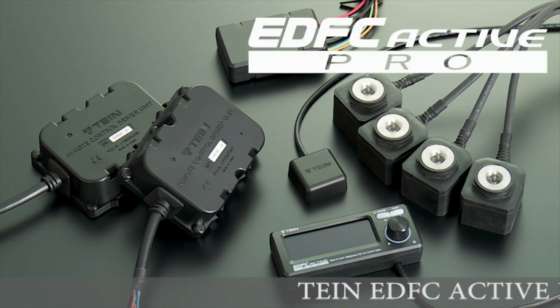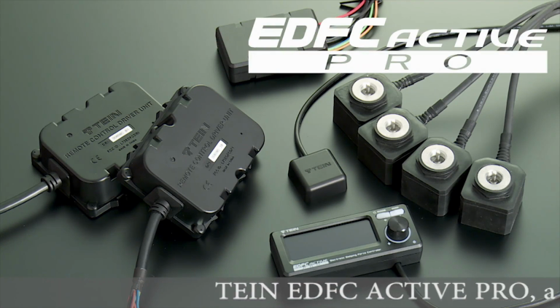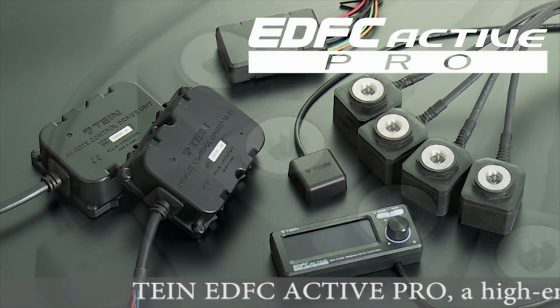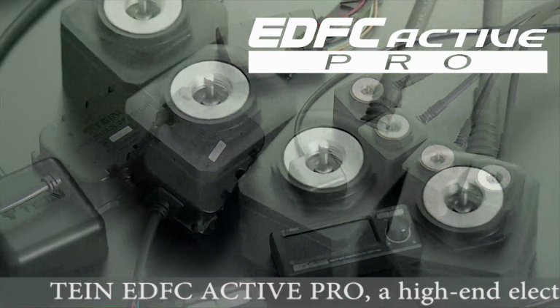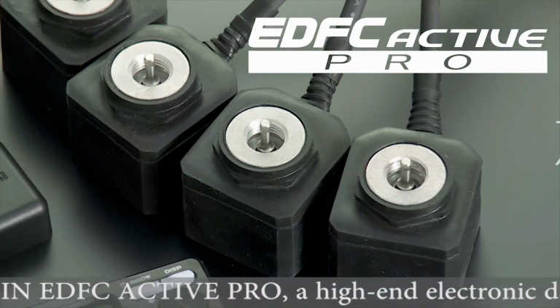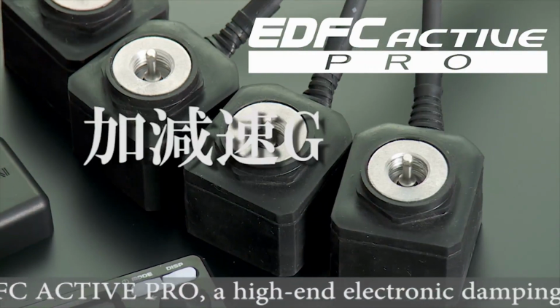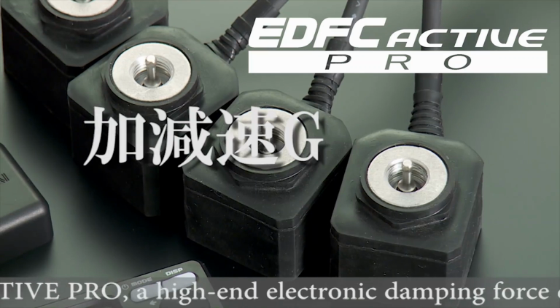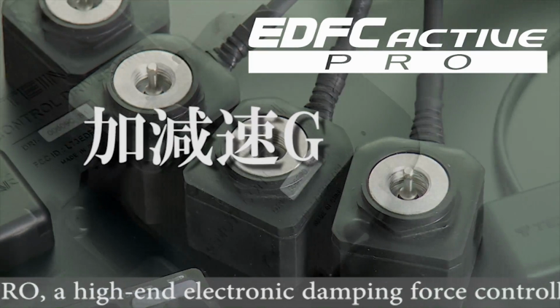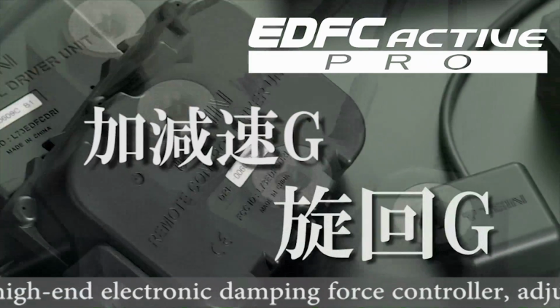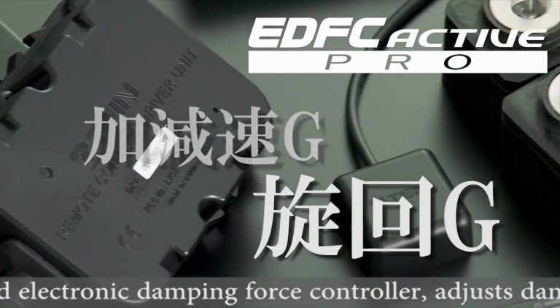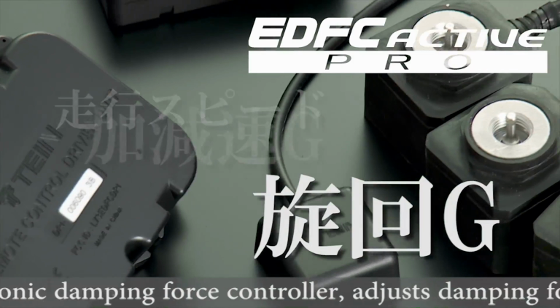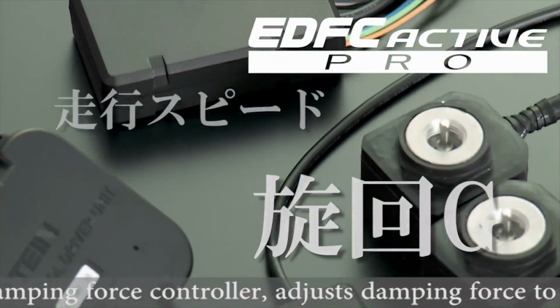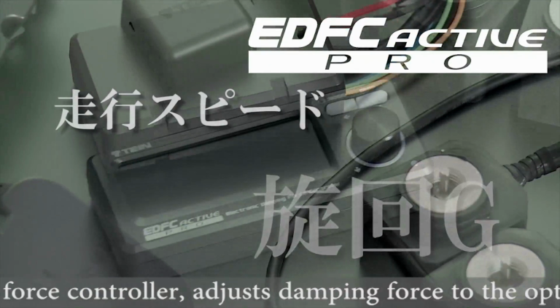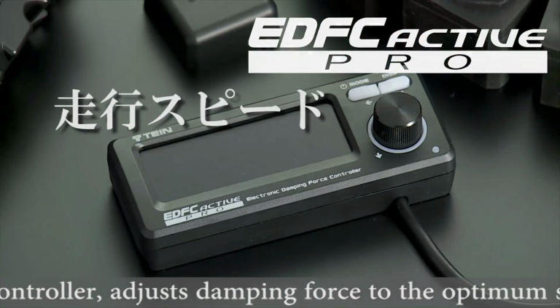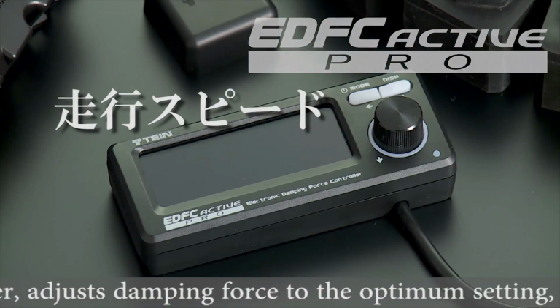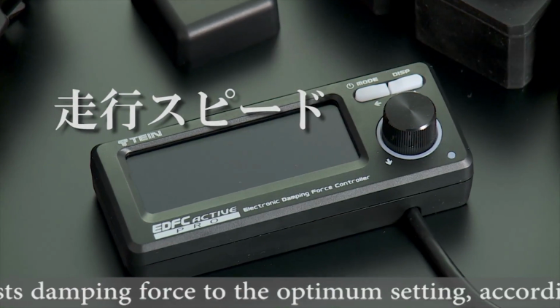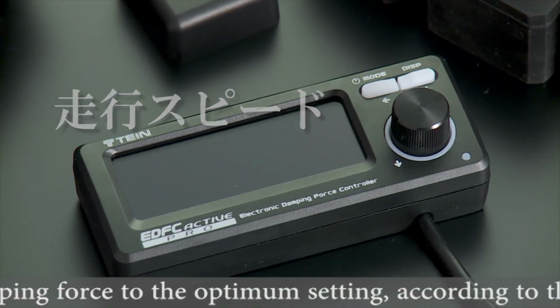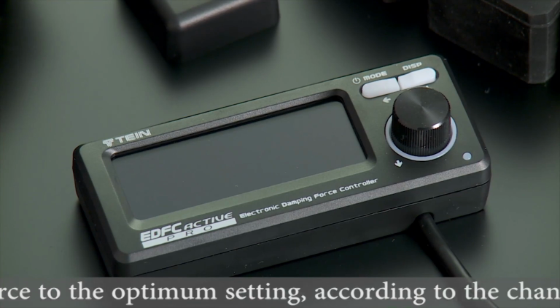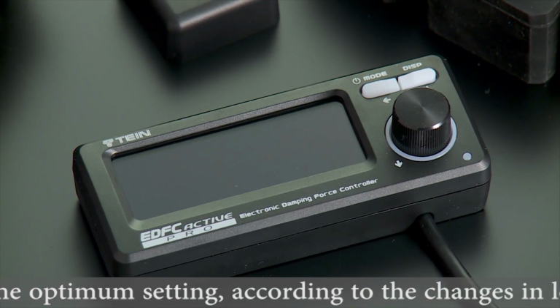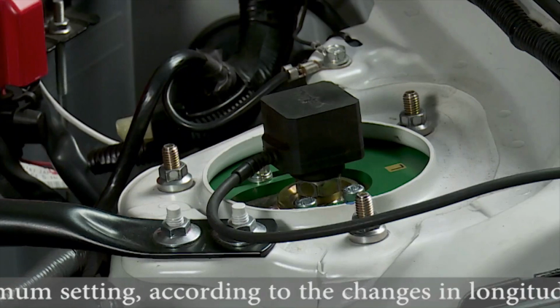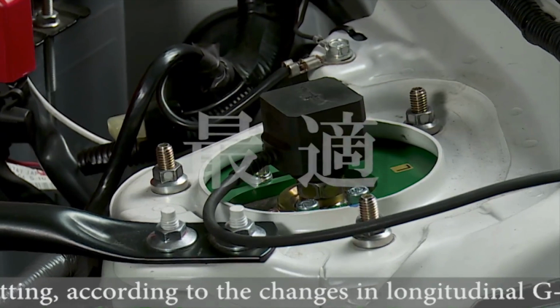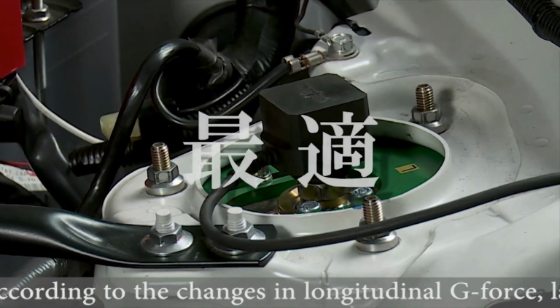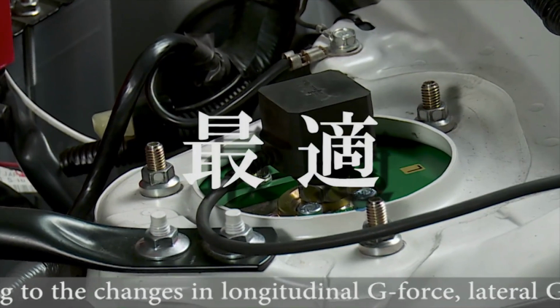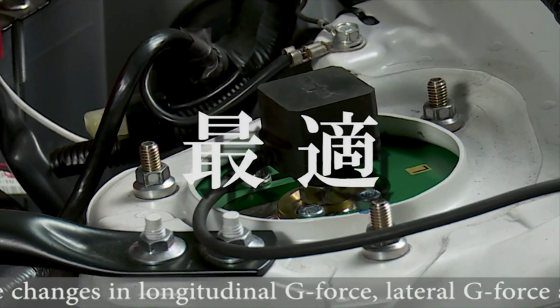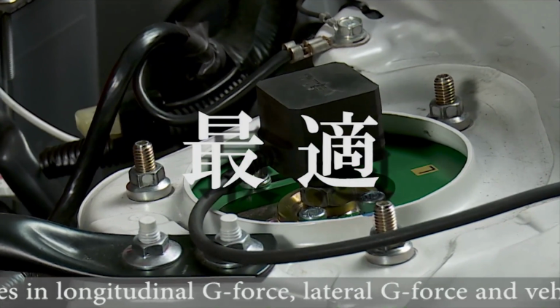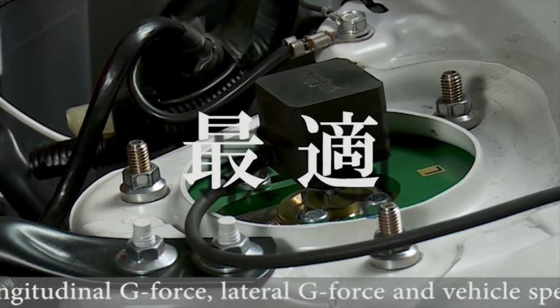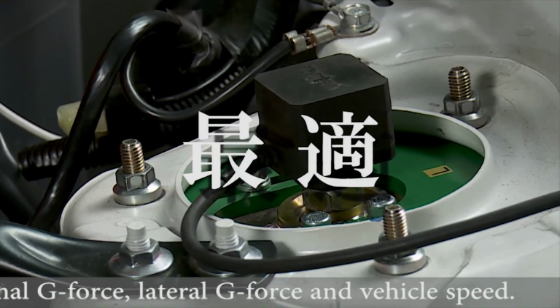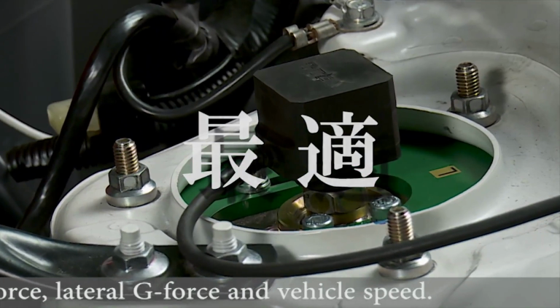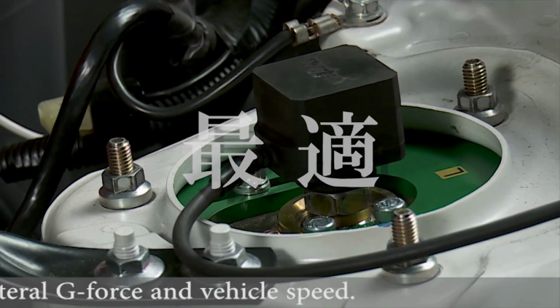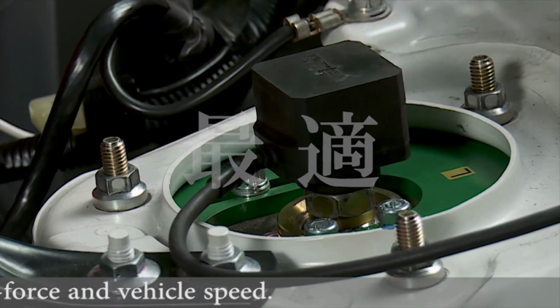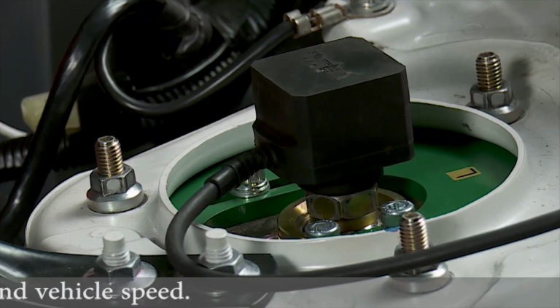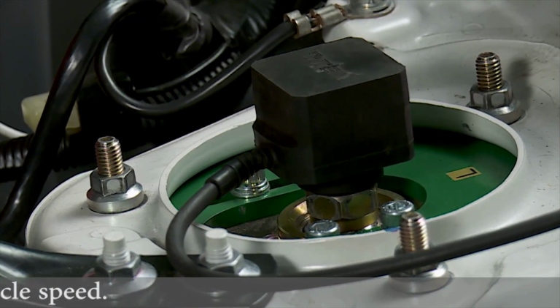Tein EDFC Active Pro, a high-end electronic damping force controller, adjusts damping force to the optimum setting according to the changes in longitudinal g-force, lateral g-force, and vehicle speed.